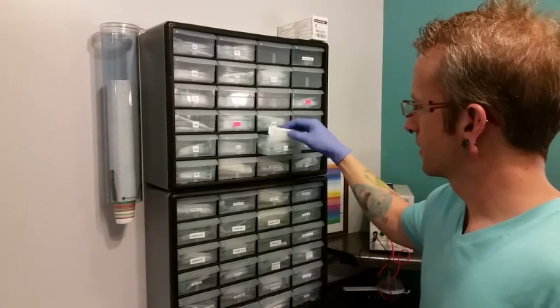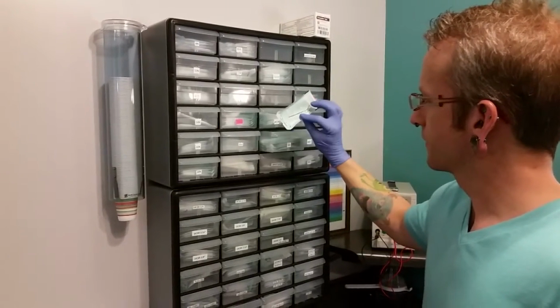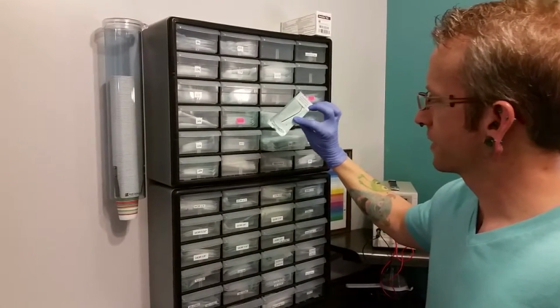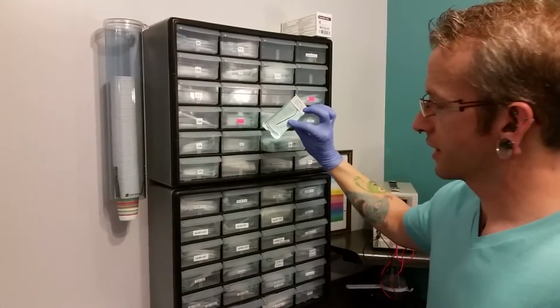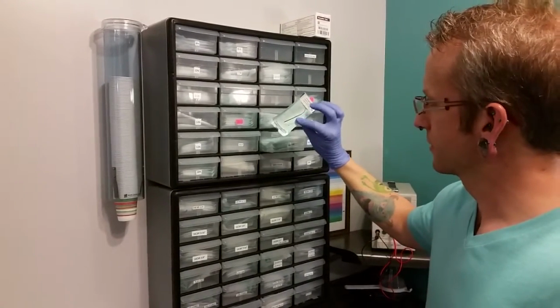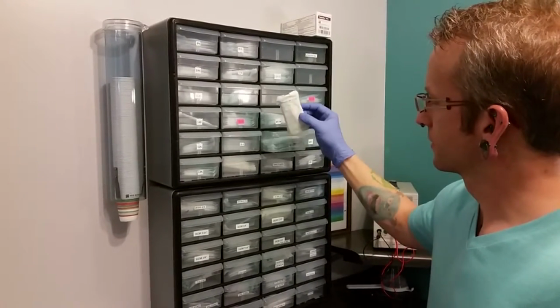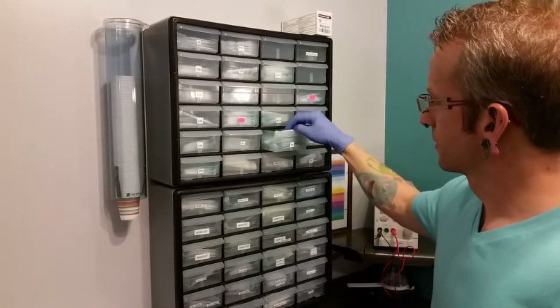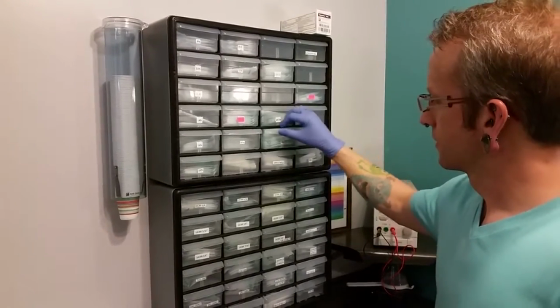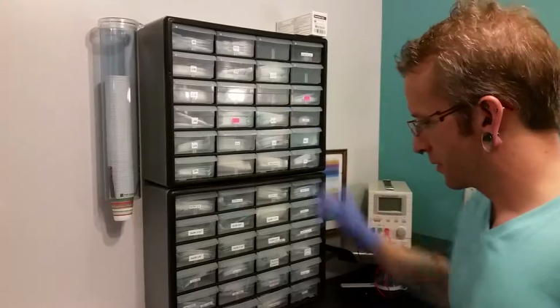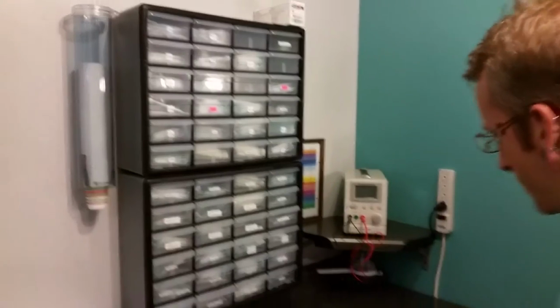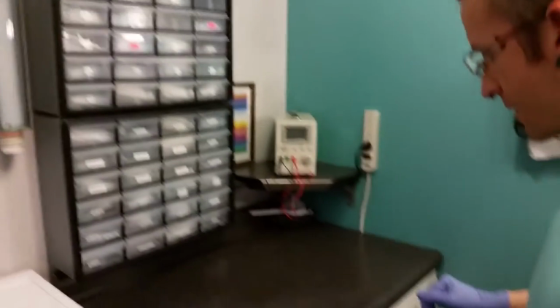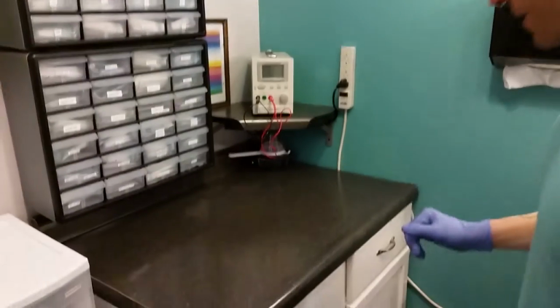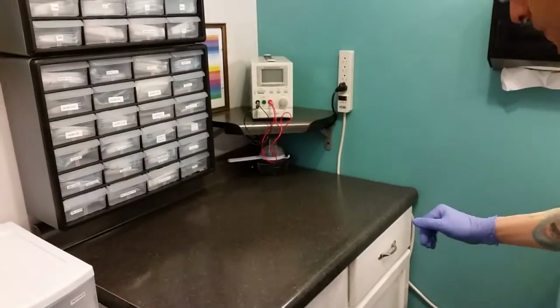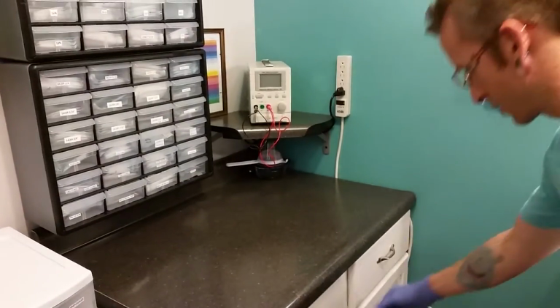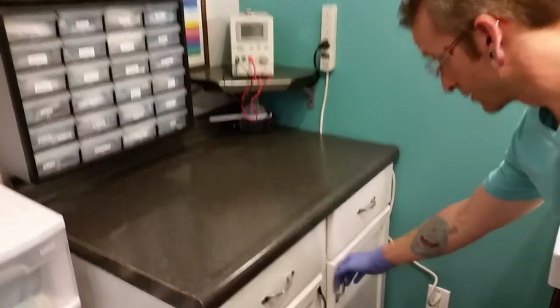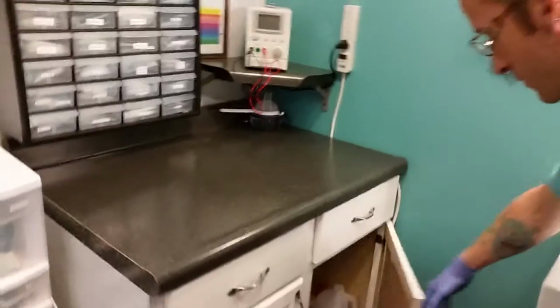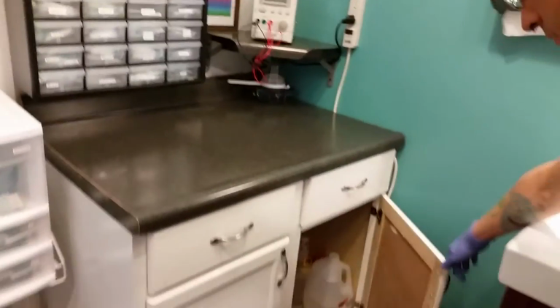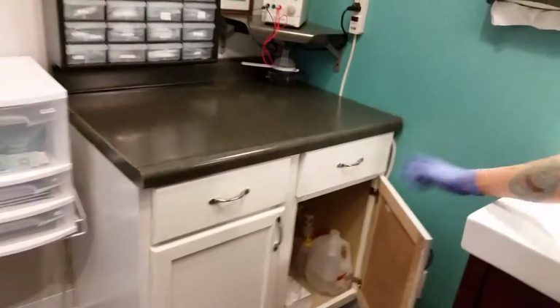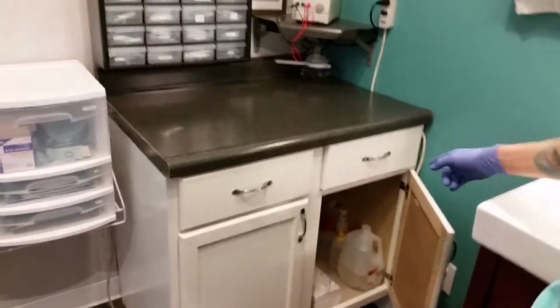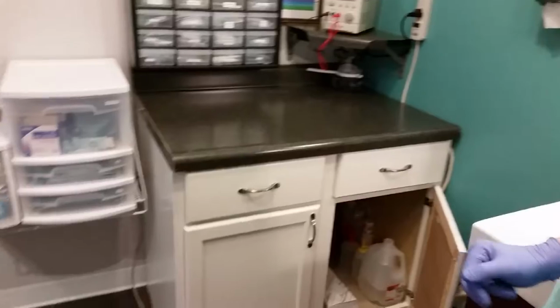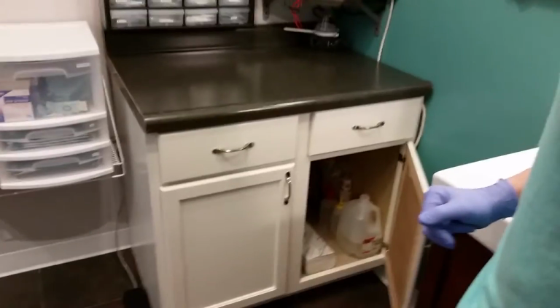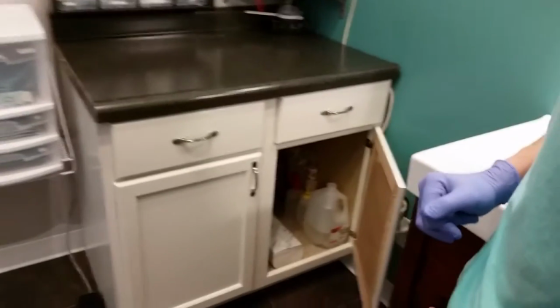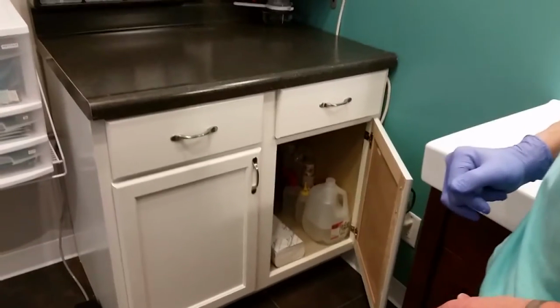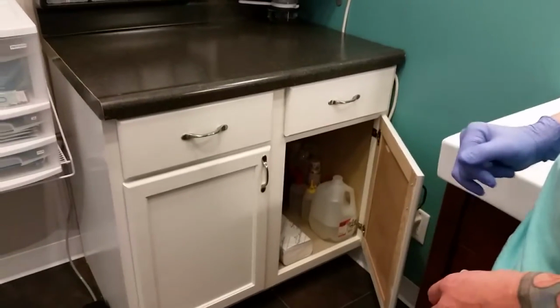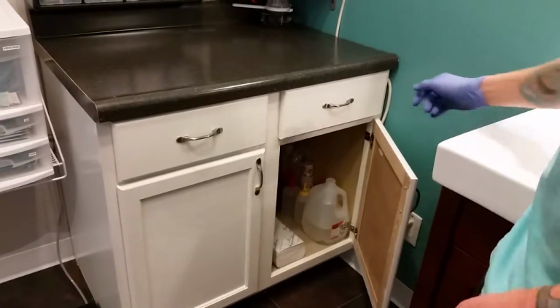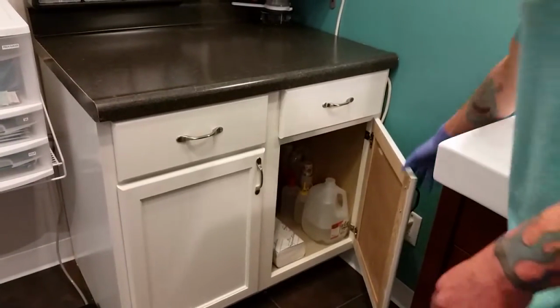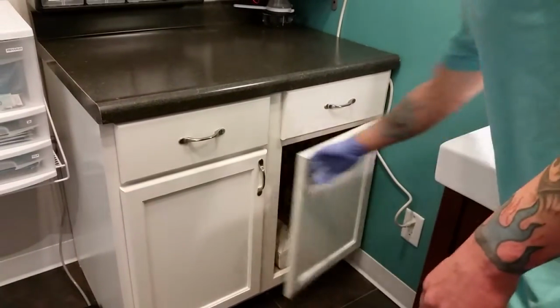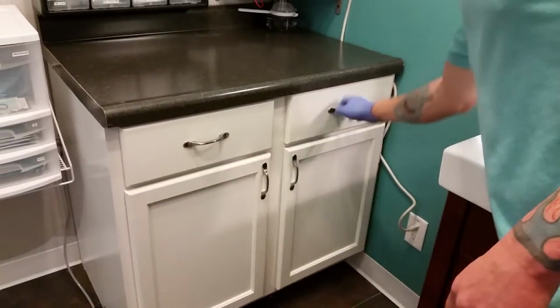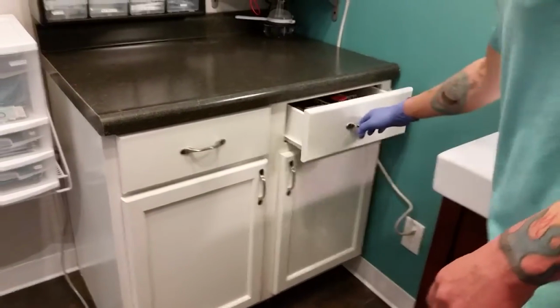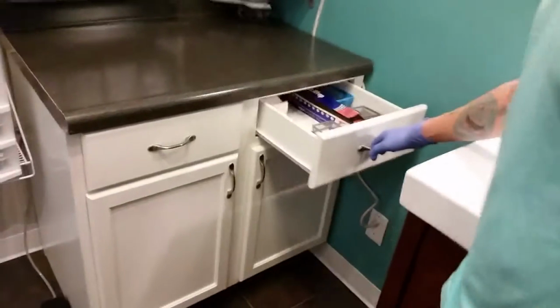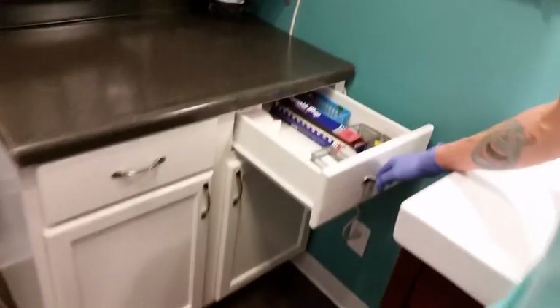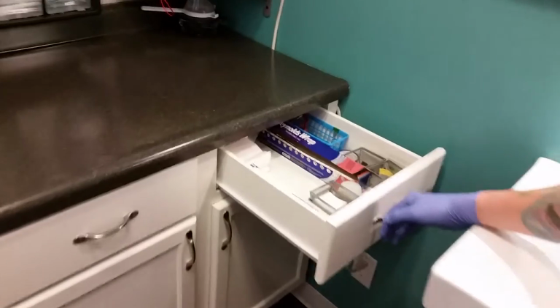And fun stuff like that. We've got my little anodizing set up. Through here, some back stock TSV solution, paper towels. Anodizing essentials.